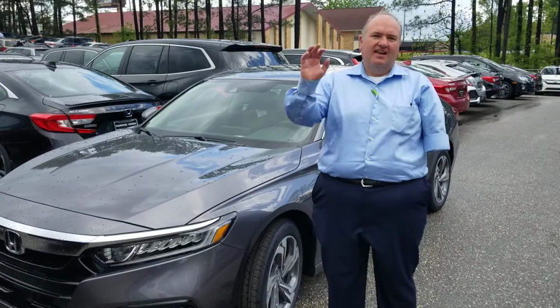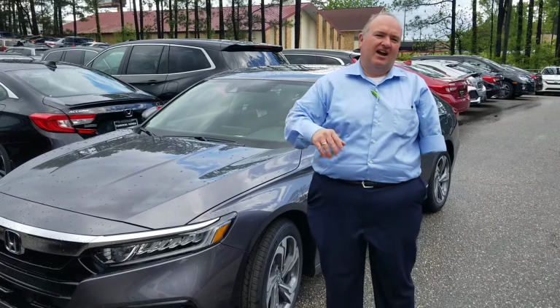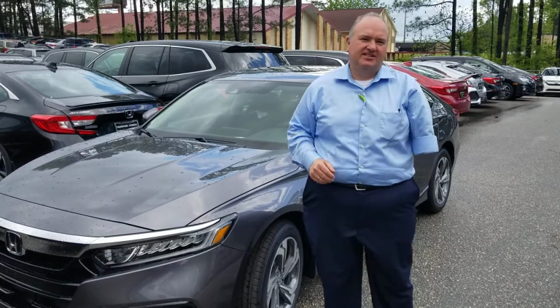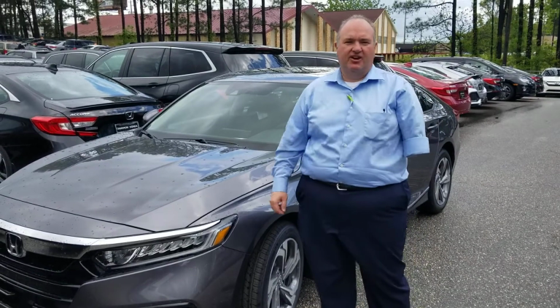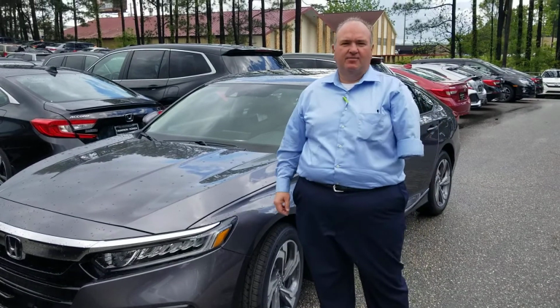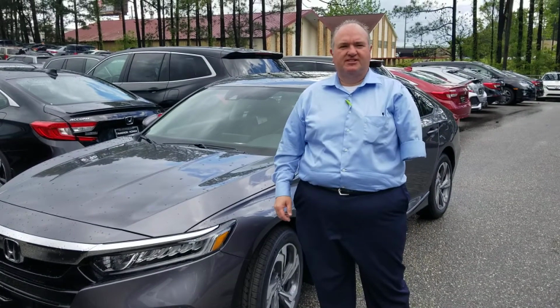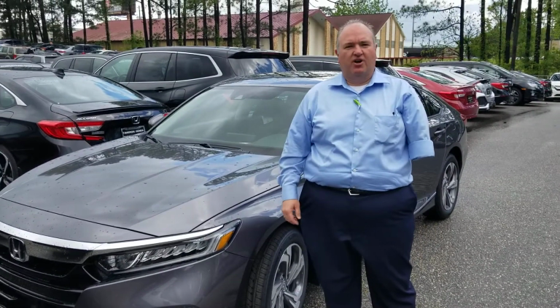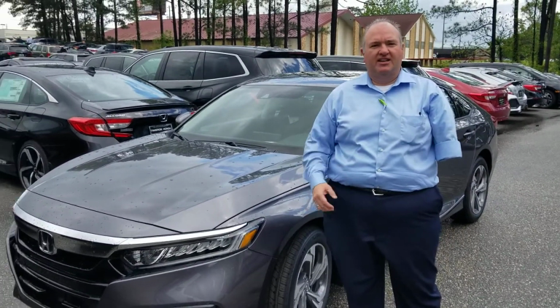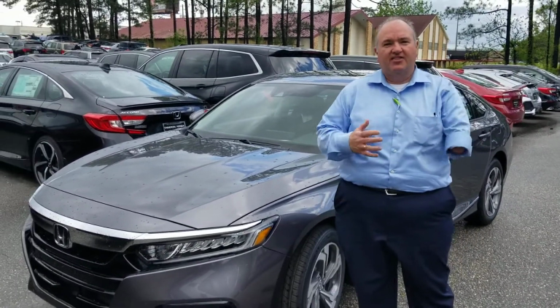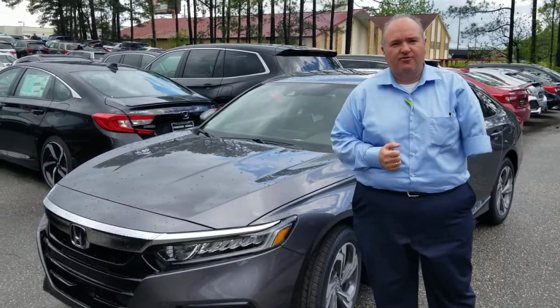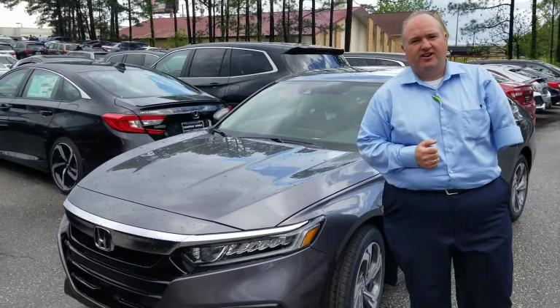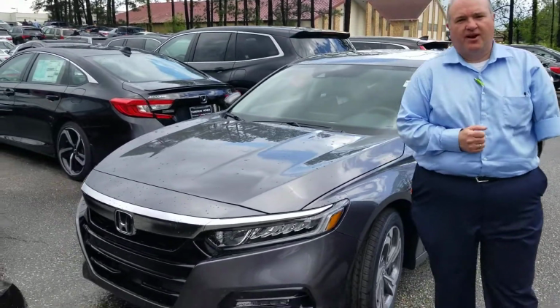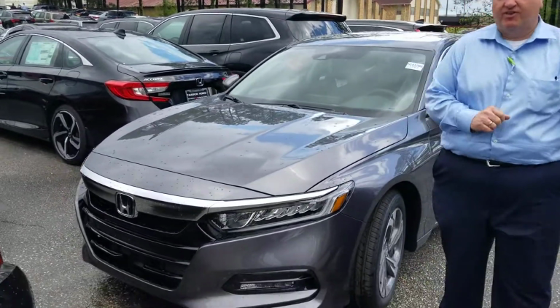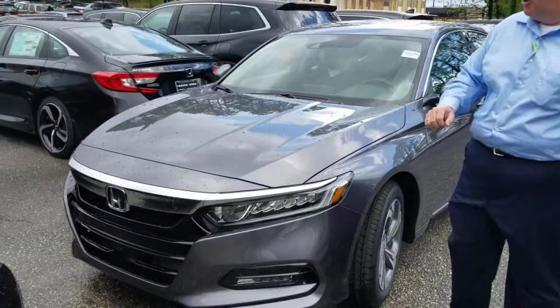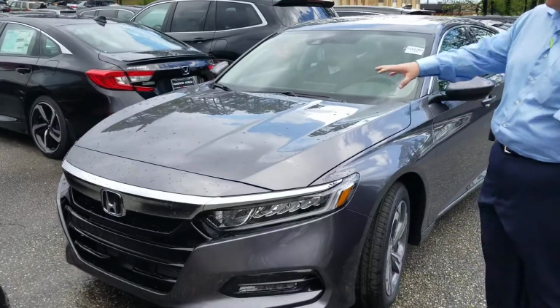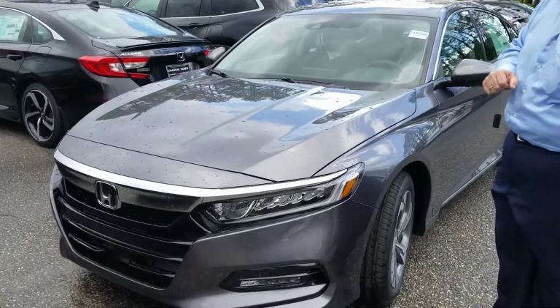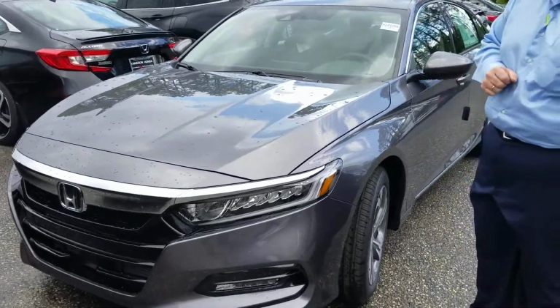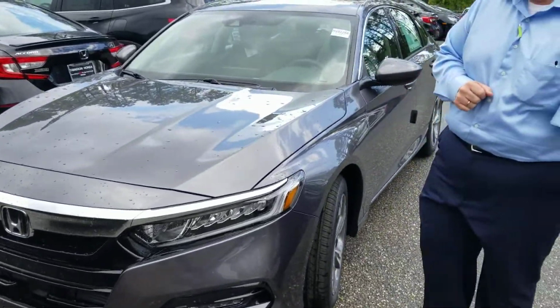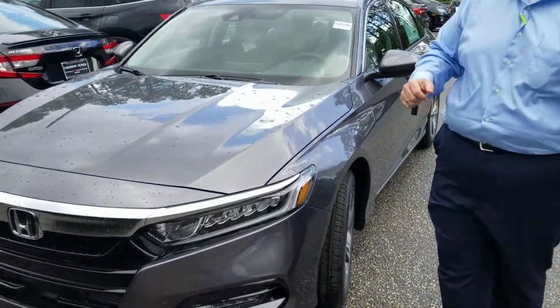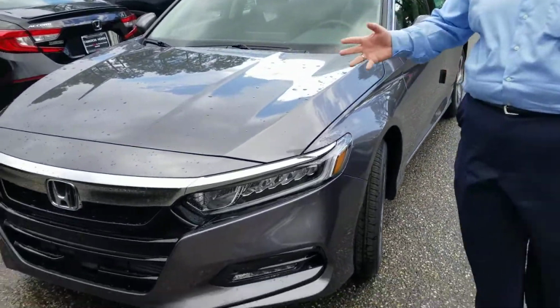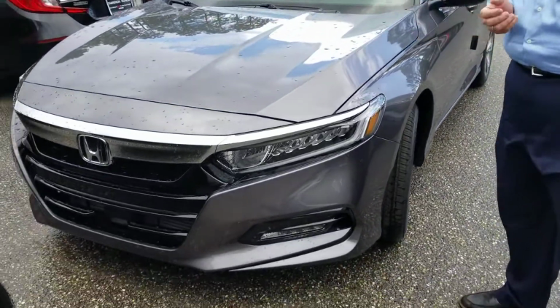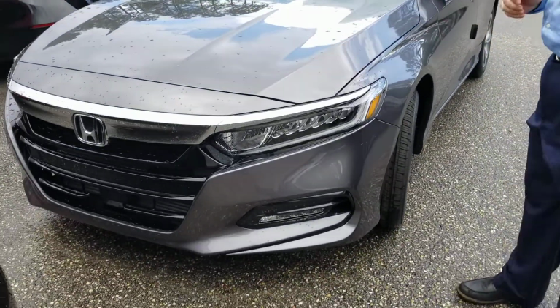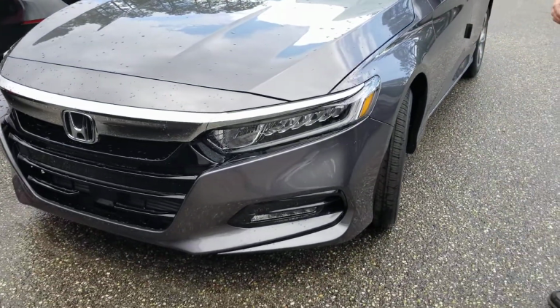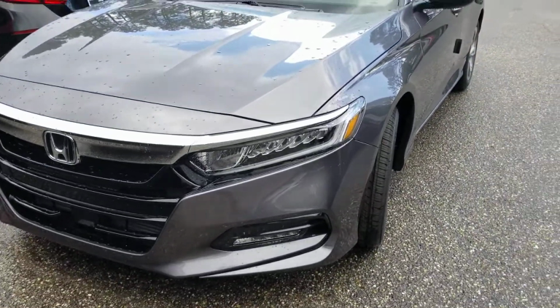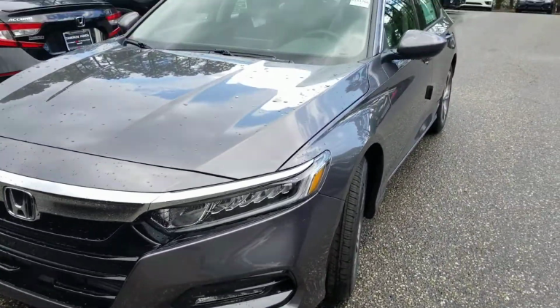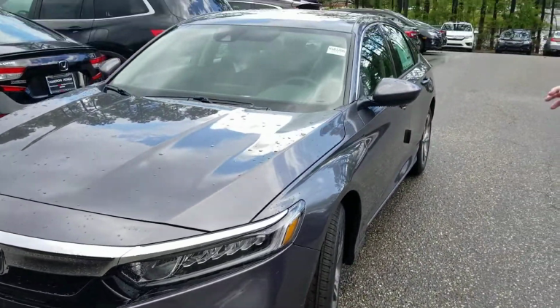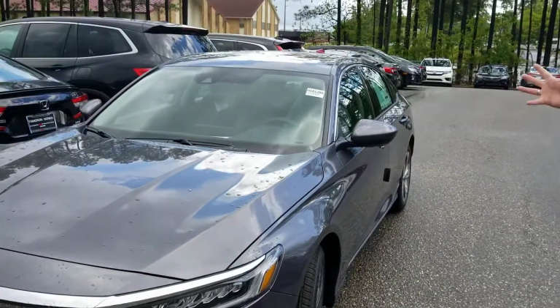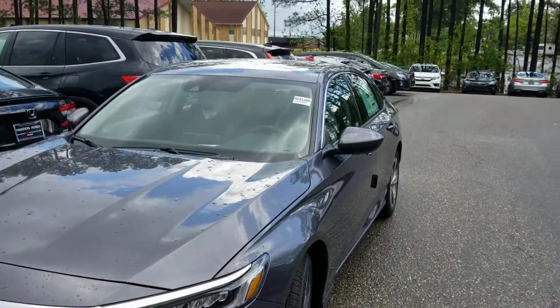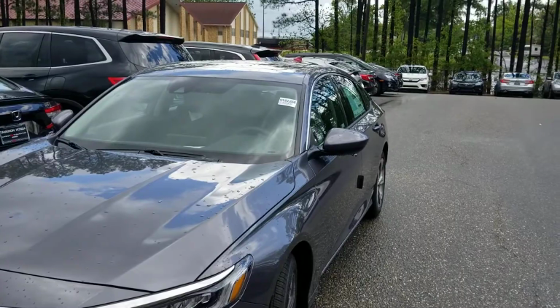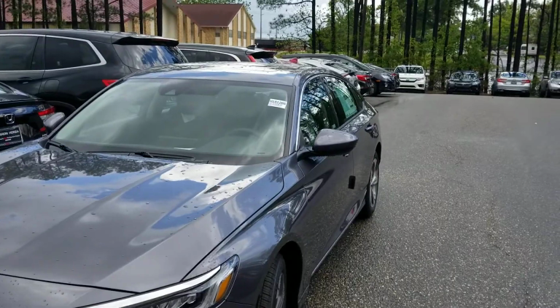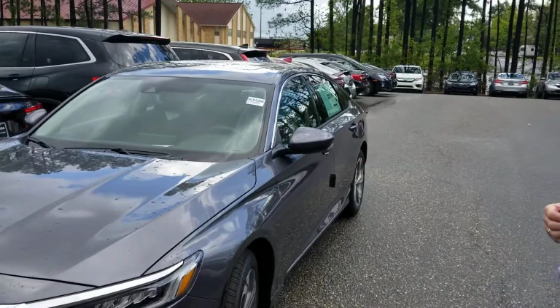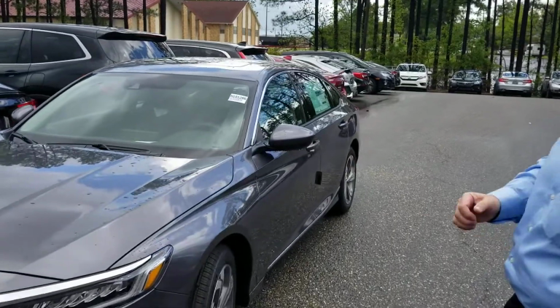Hi Connie, this is Greg Canterbury with Tamron Honda. Thank you for your internet inquiry on the all-new 2018 Accord — fantastic vehicle, just remodeled this year. This is the EX package that you inquired about.